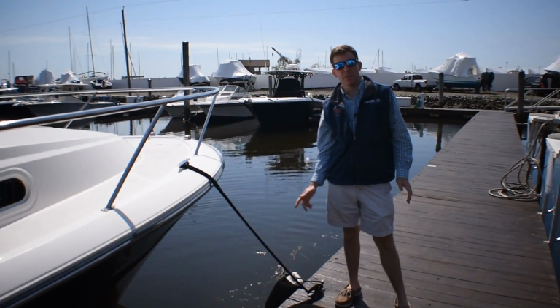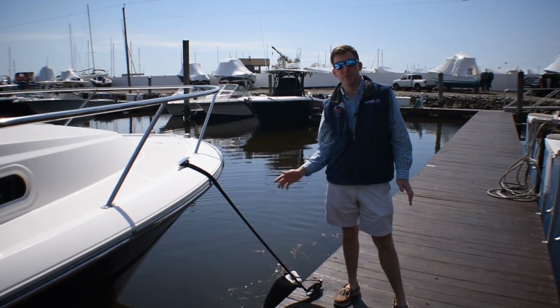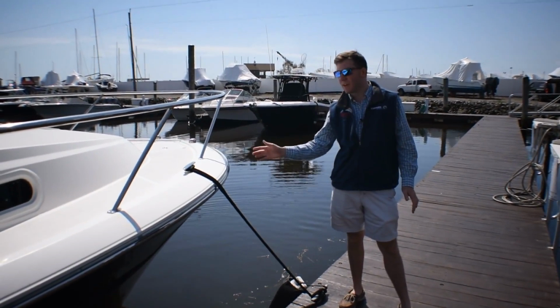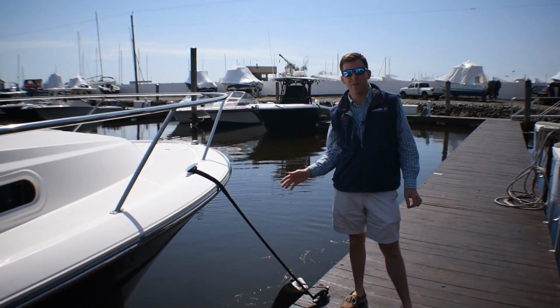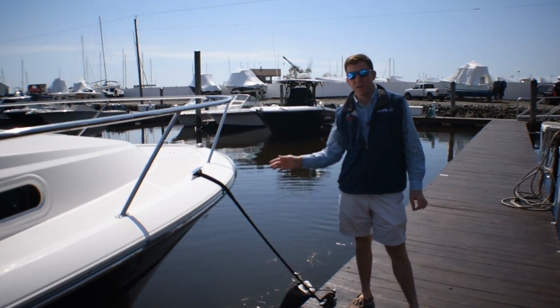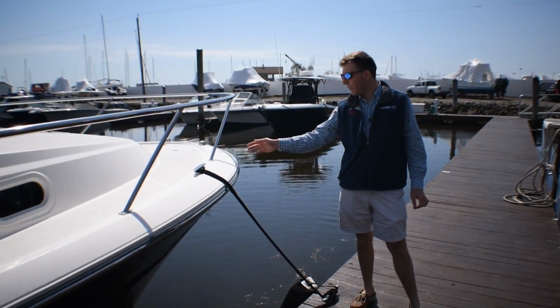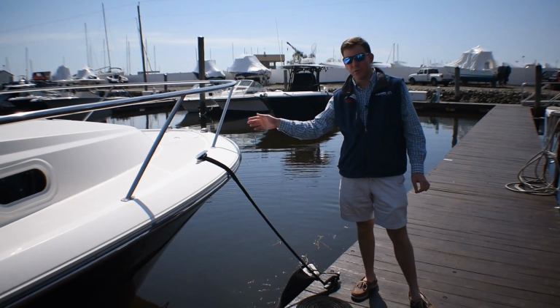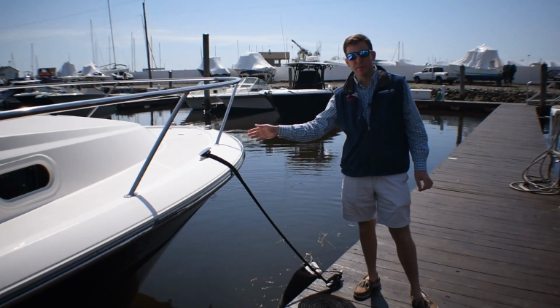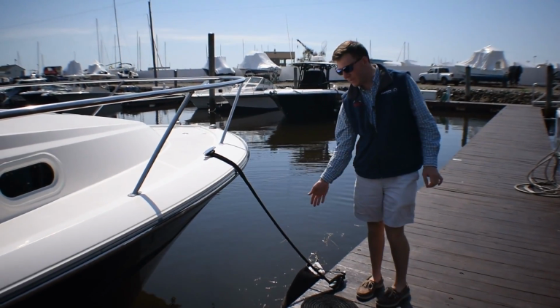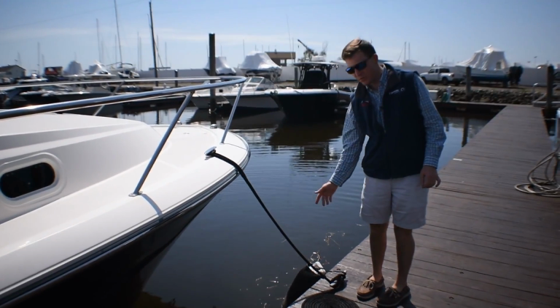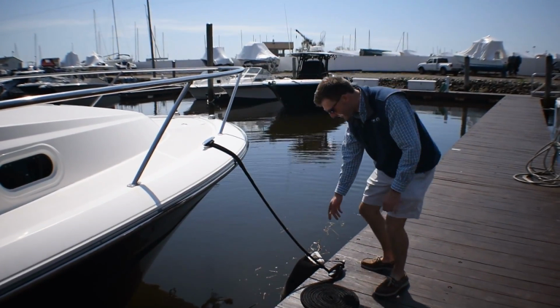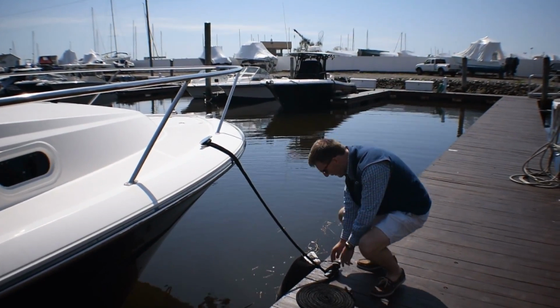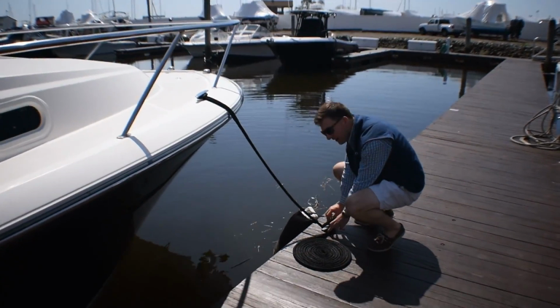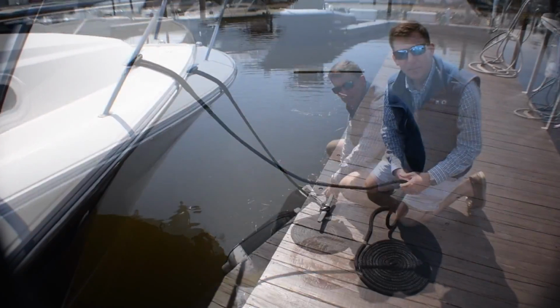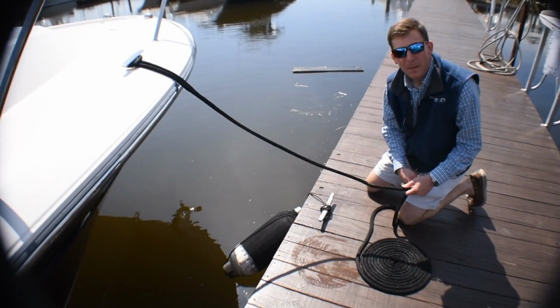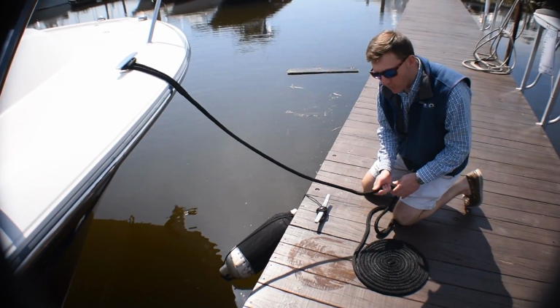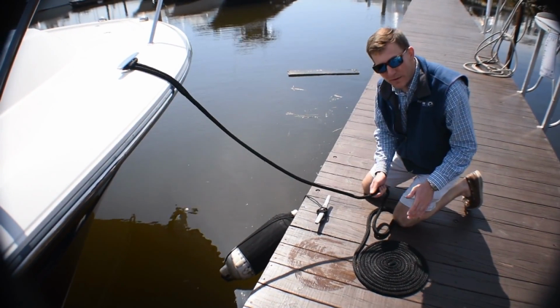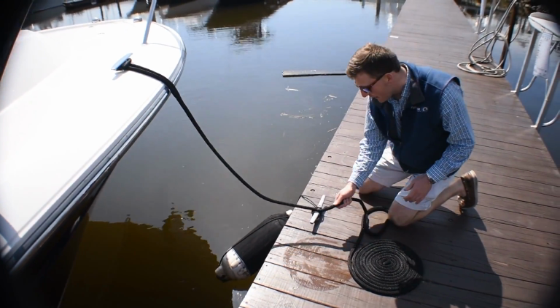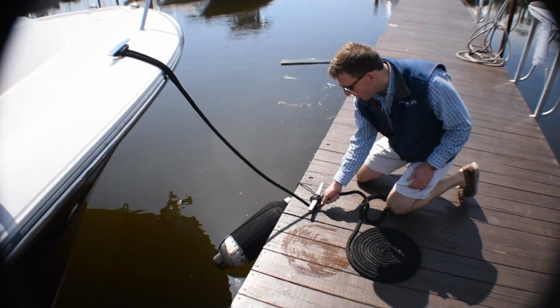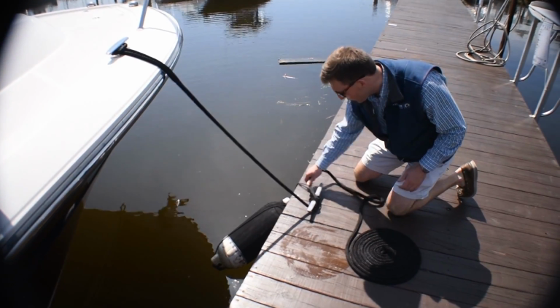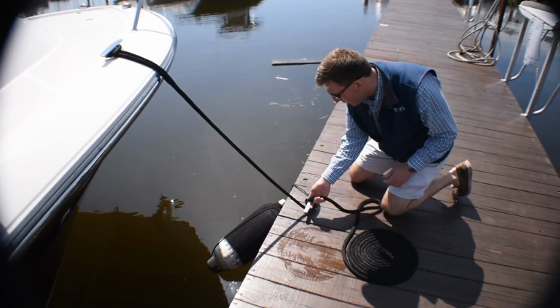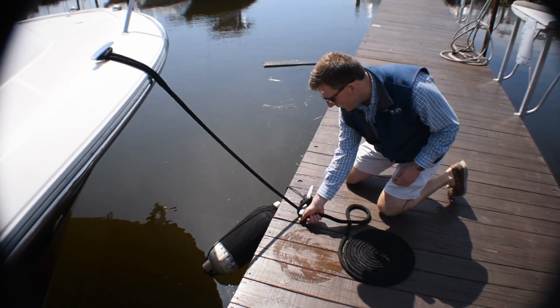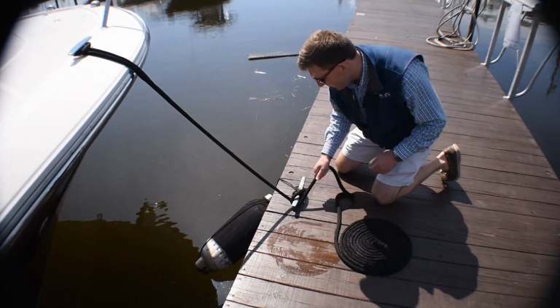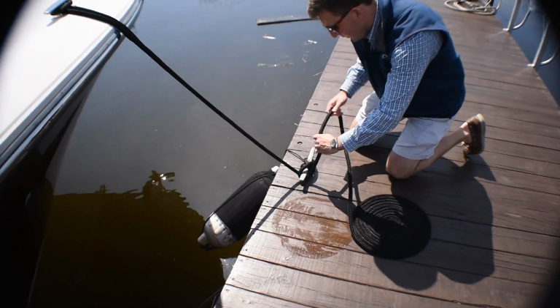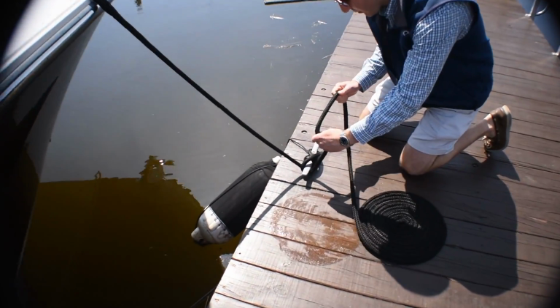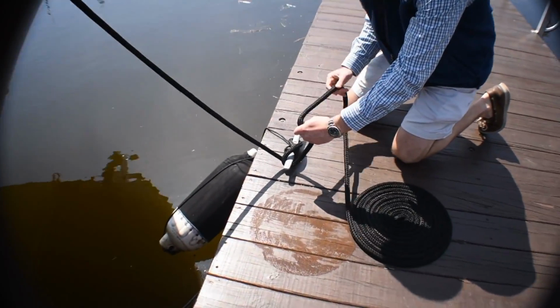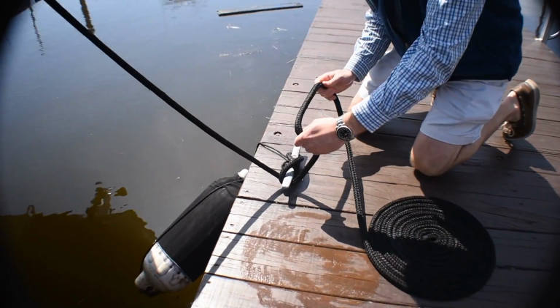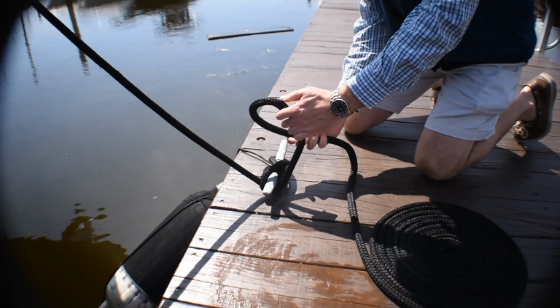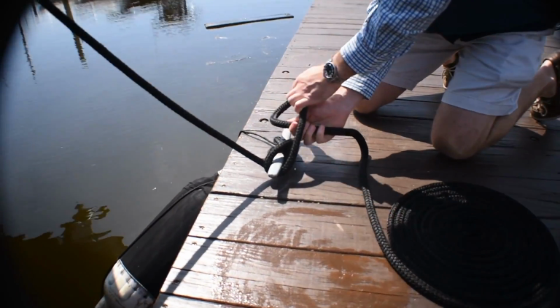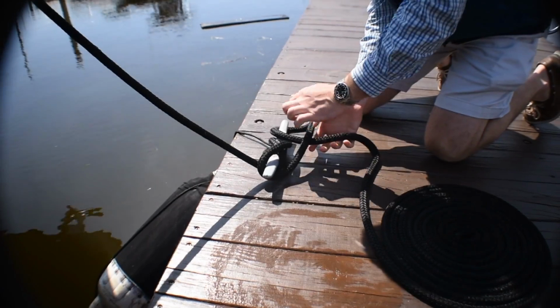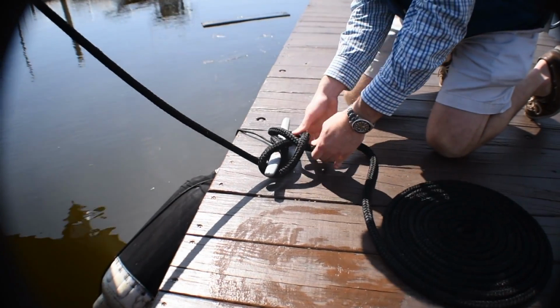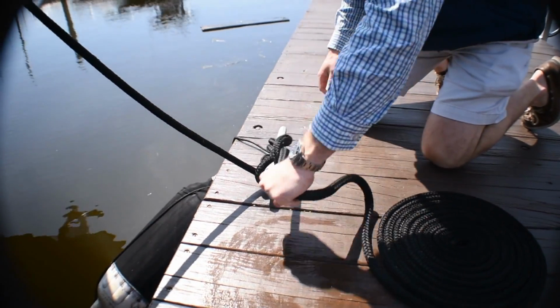First step is you need to tie your bow line. Your bow line should go straight from the cleat on the boat straight to the cleat on the dock. The proper way to tie a knot is you do a figure right over the cleat. You take your right hand under your left and do a loop and you pull the line tight.